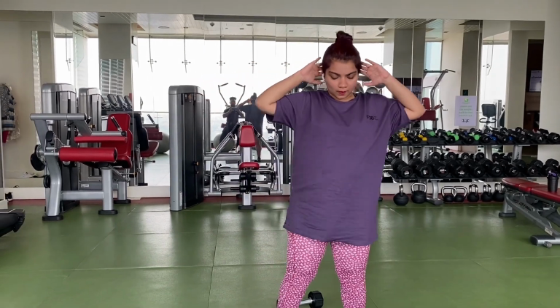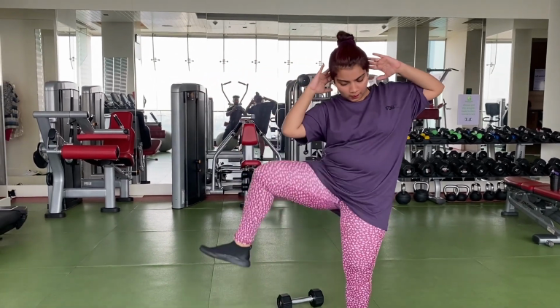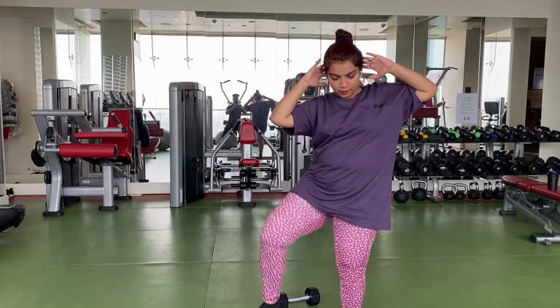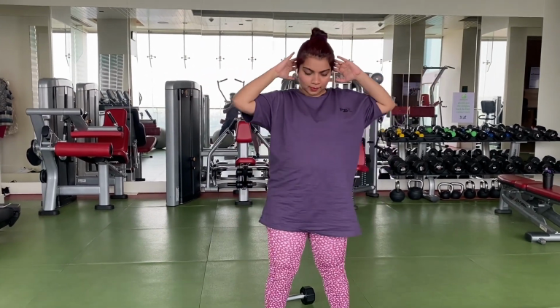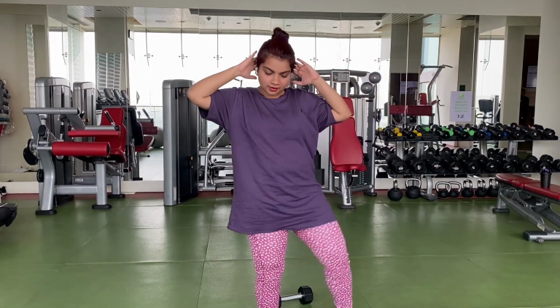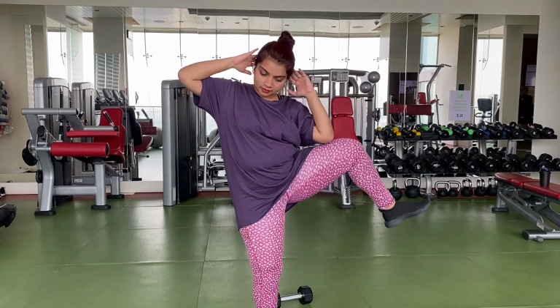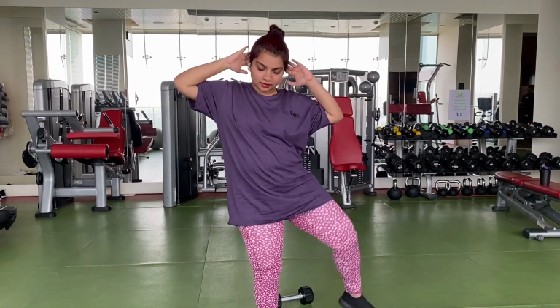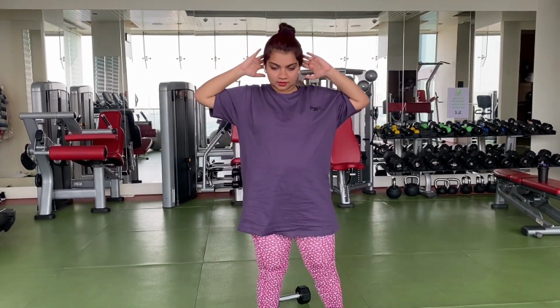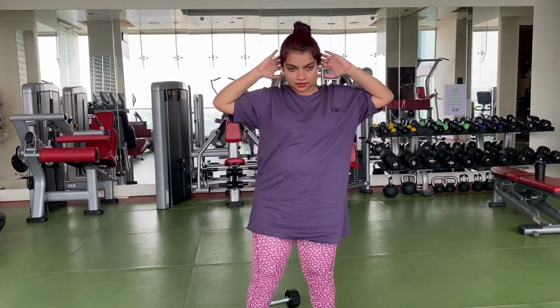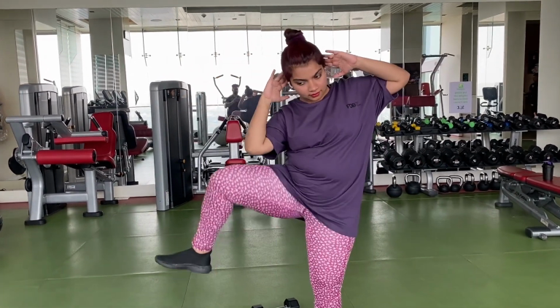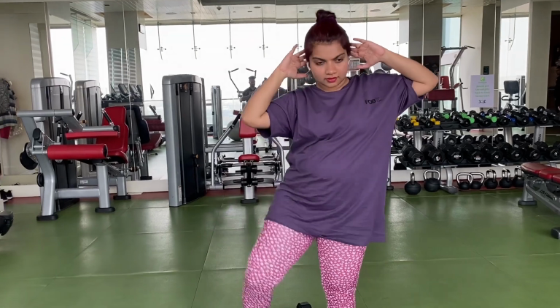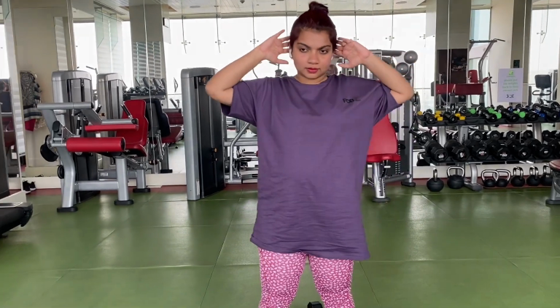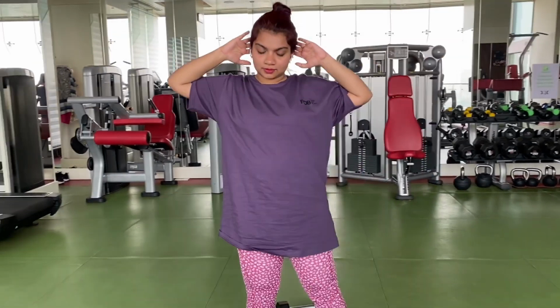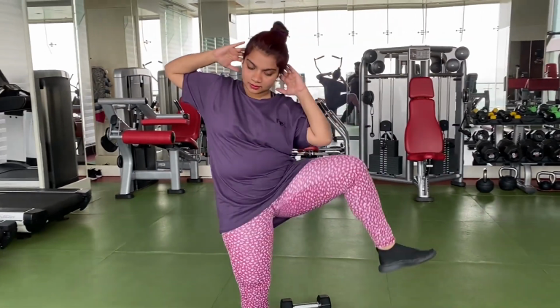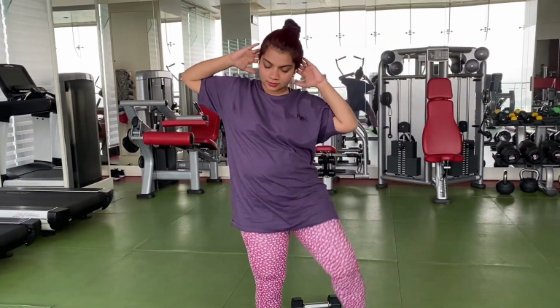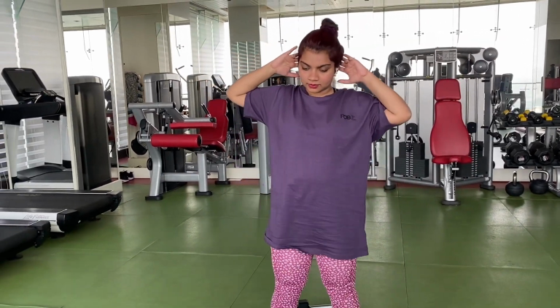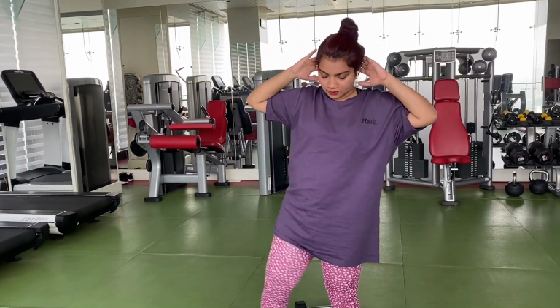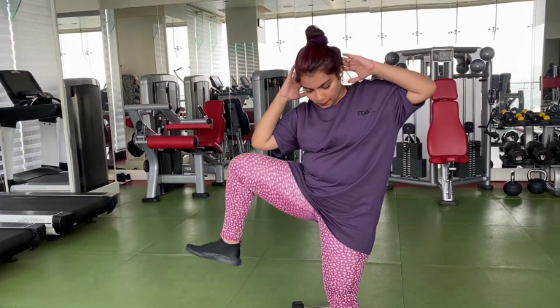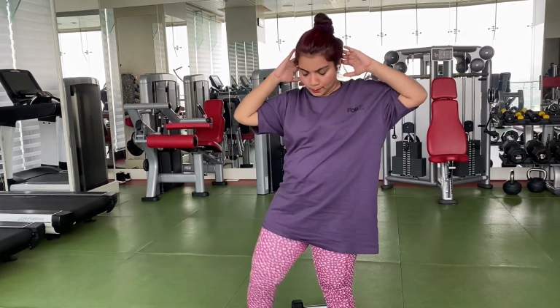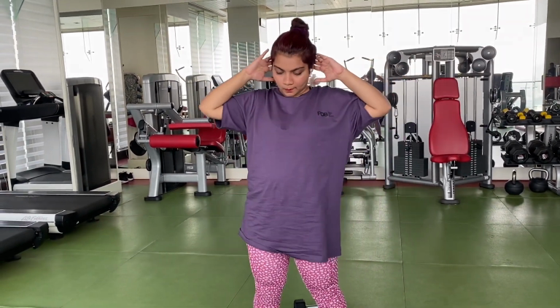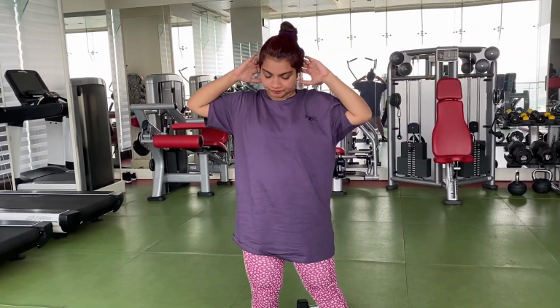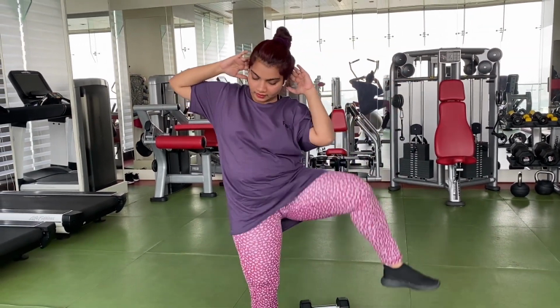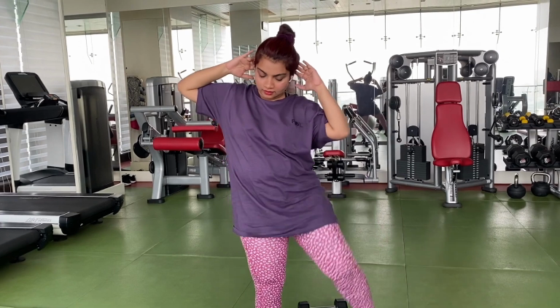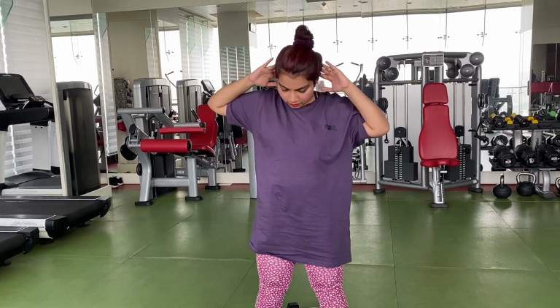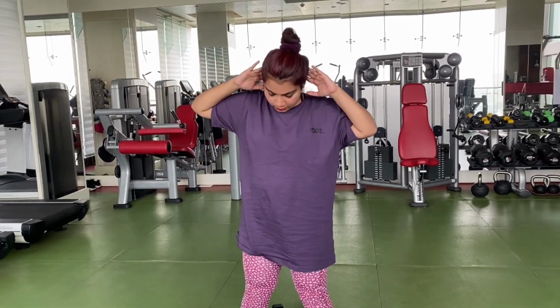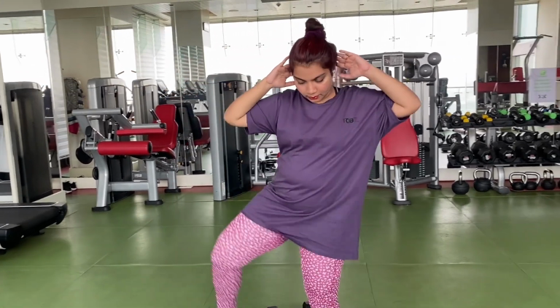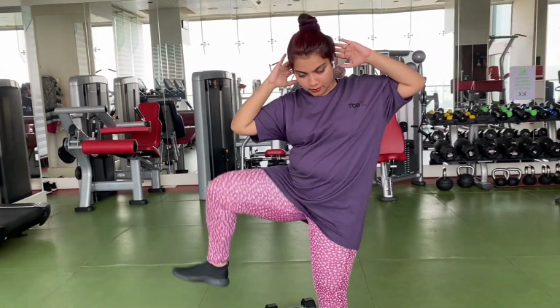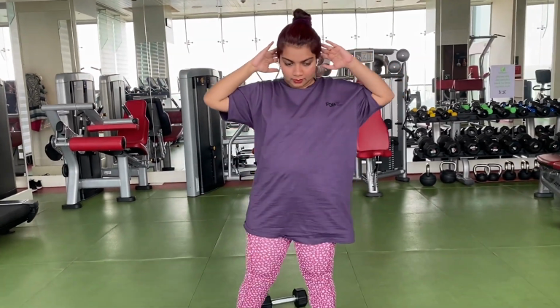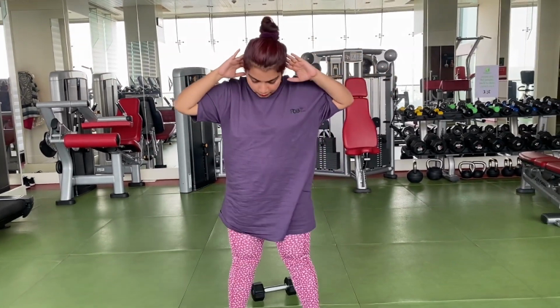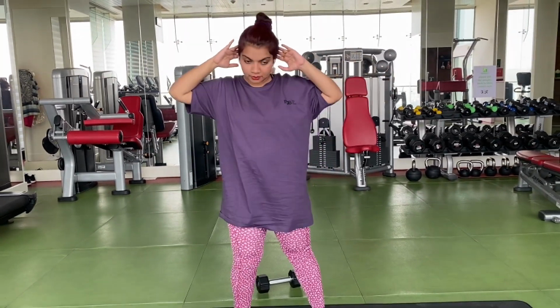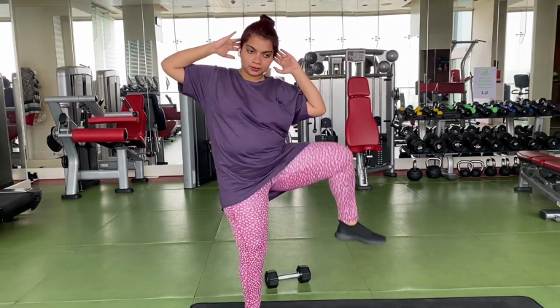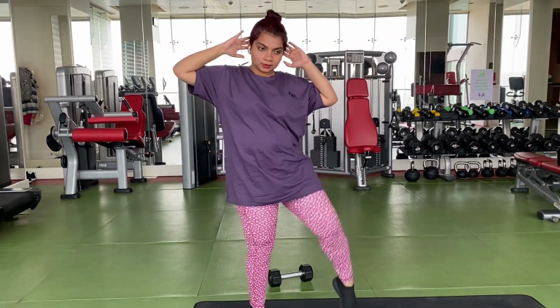This is my 4th exercise. This exercise is an oblique set — it targets the side belly. It shows the pressure on the right side belly. So this exercise is now 4 sets.